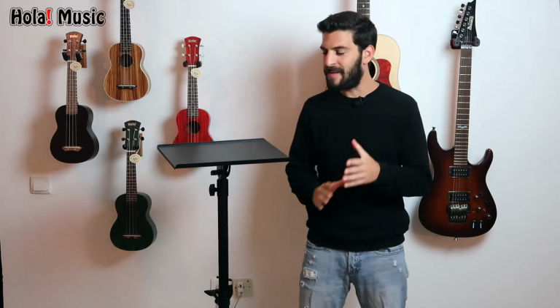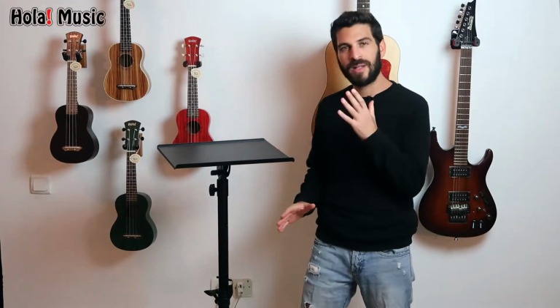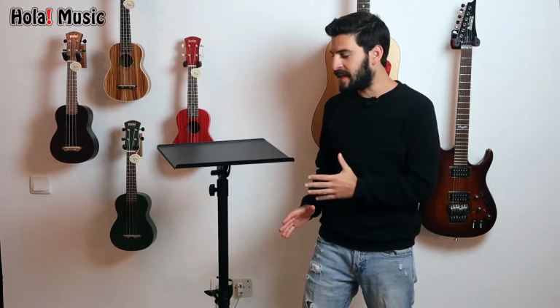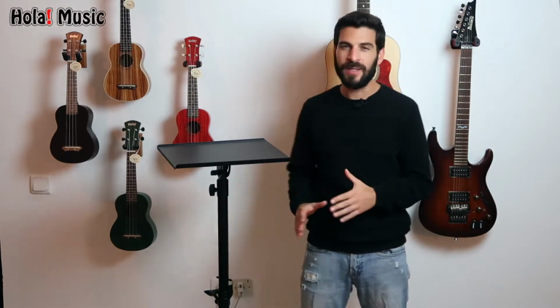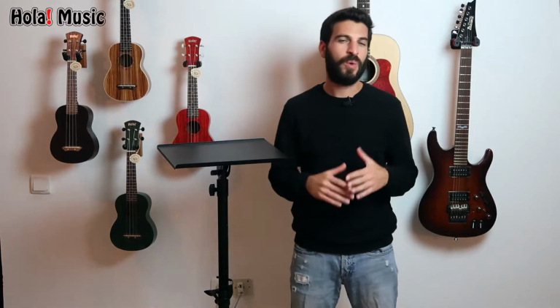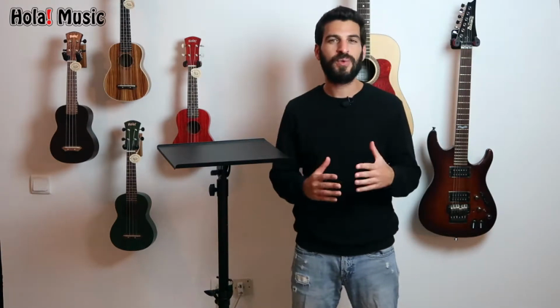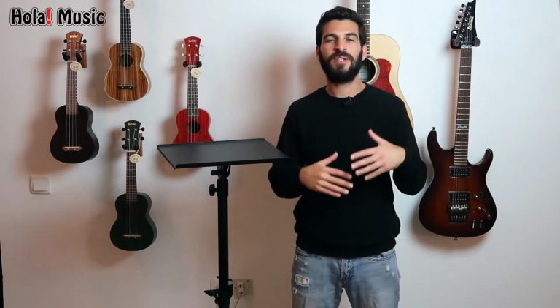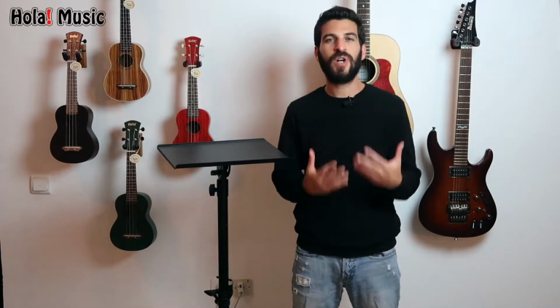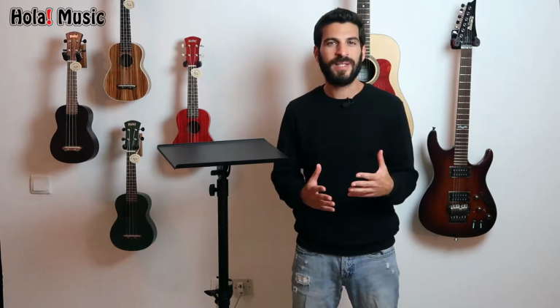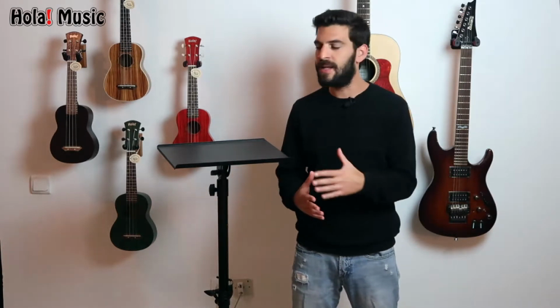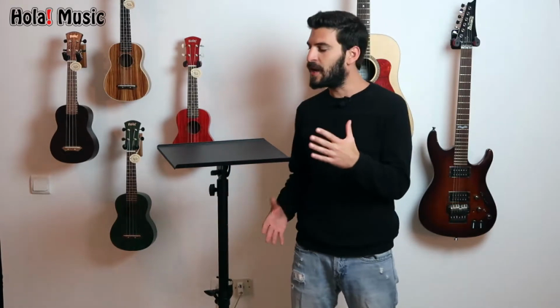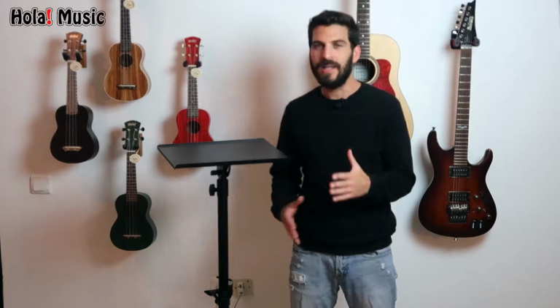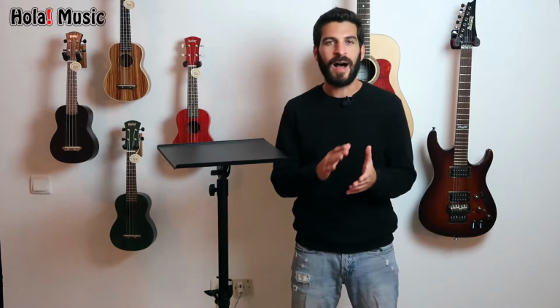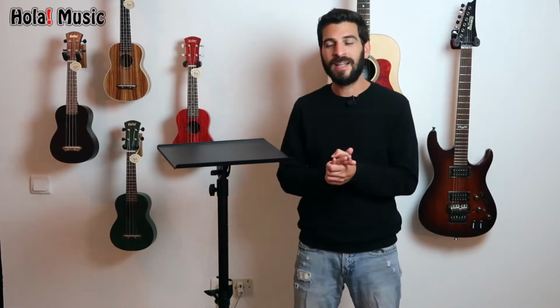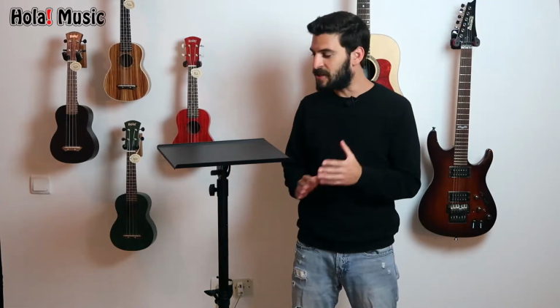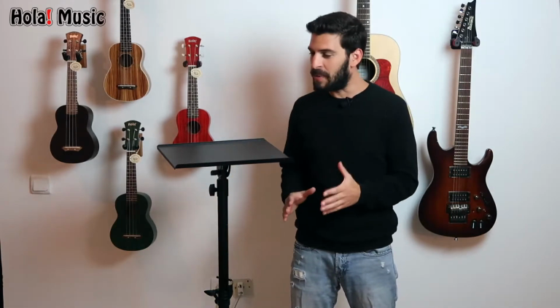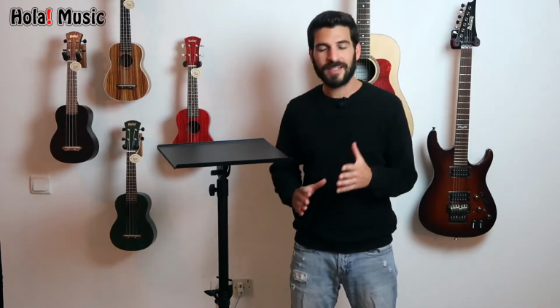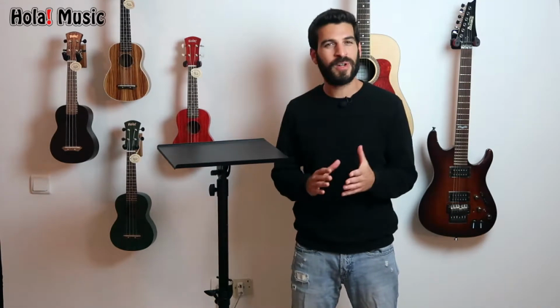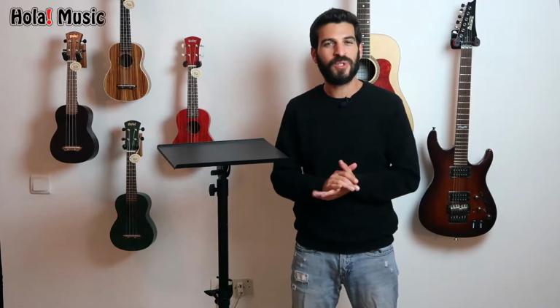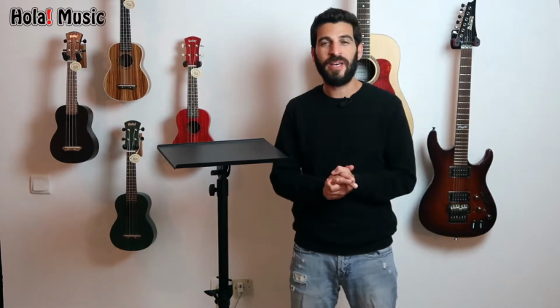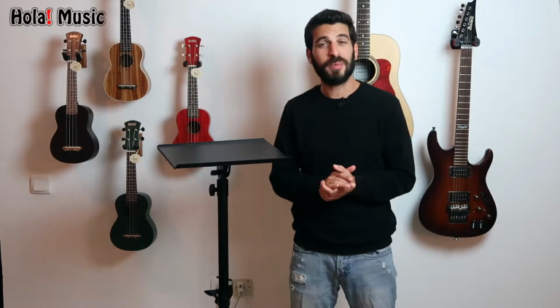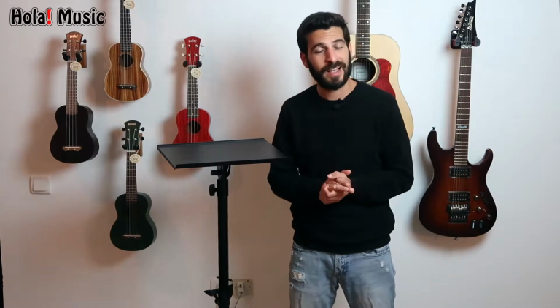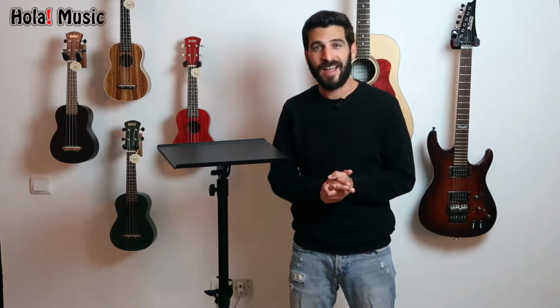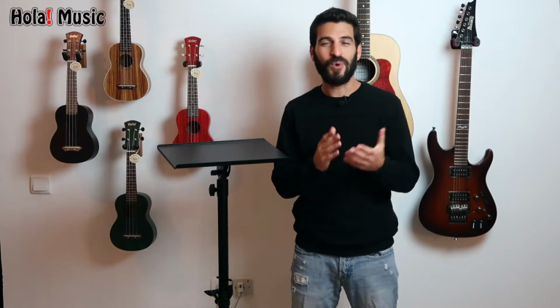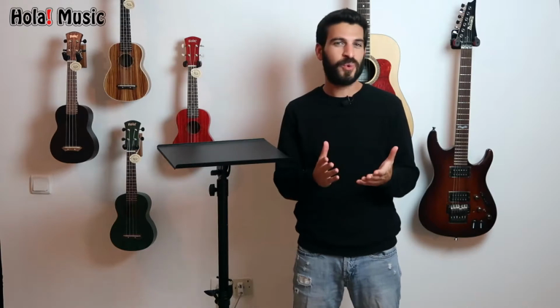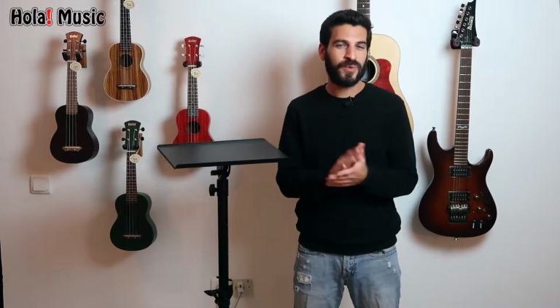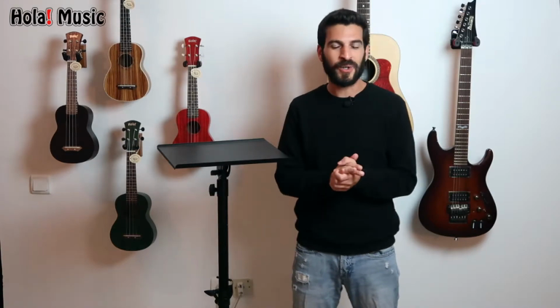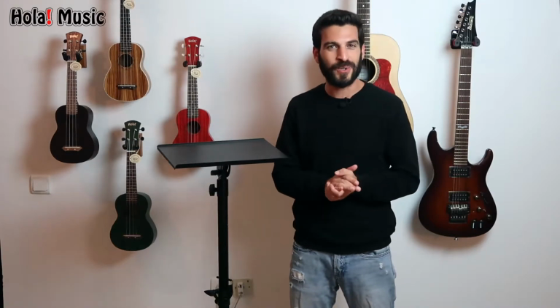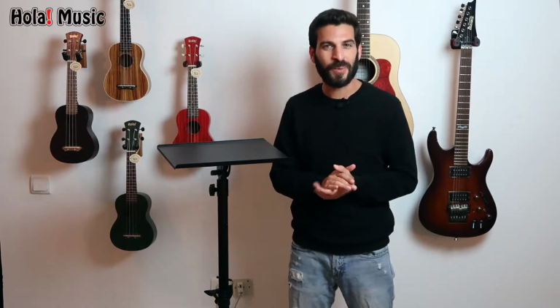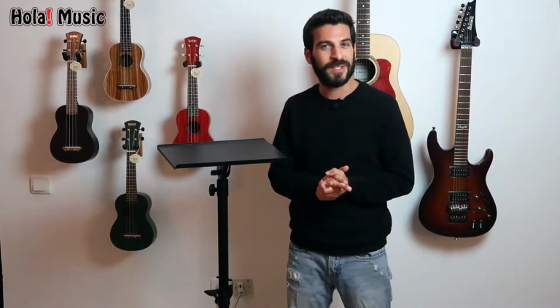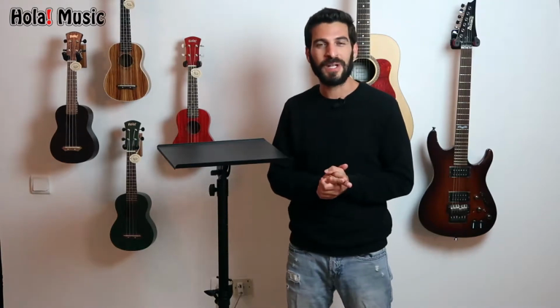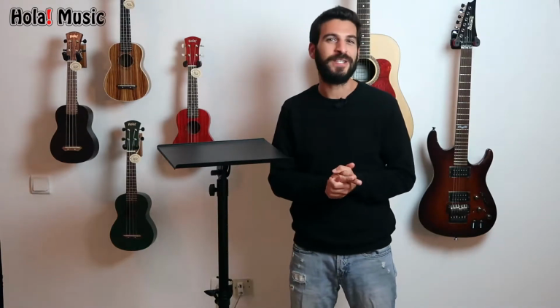I have it right here next to me and I will also provide additional shots so you can see it in its entirety. This stand is so robust that some of our customers called it a Sherman tank, and if you haven't read the reviews yet I urge you to do so — it'll make your decision much easier.